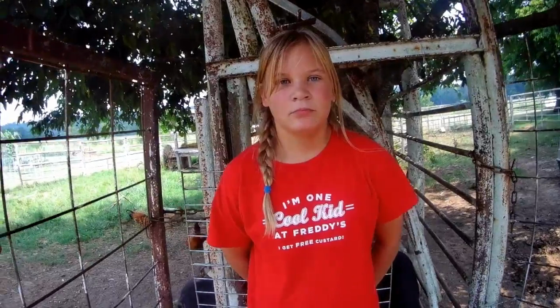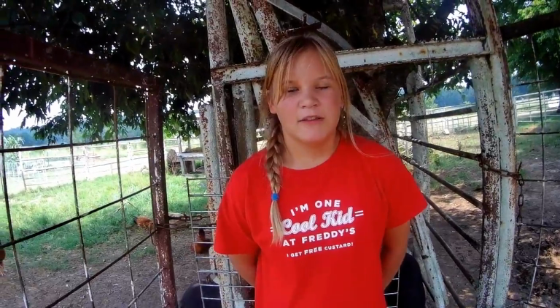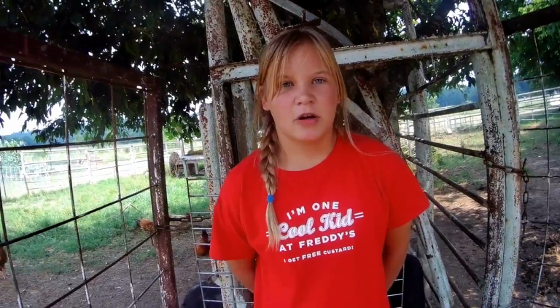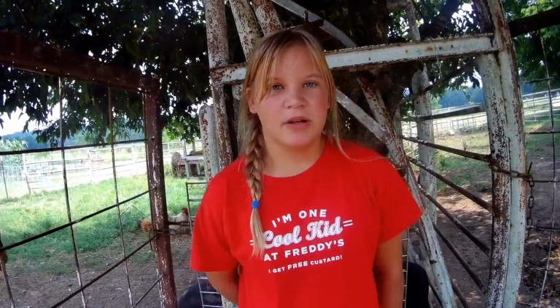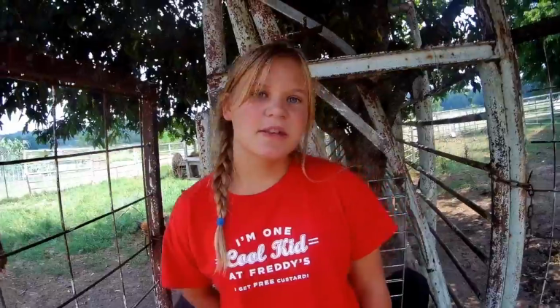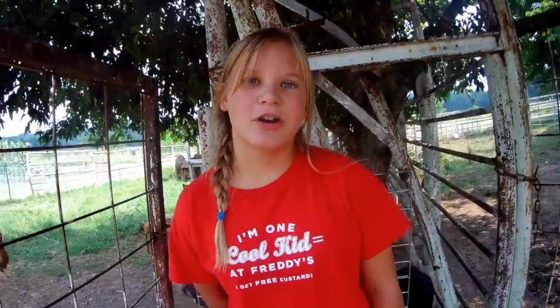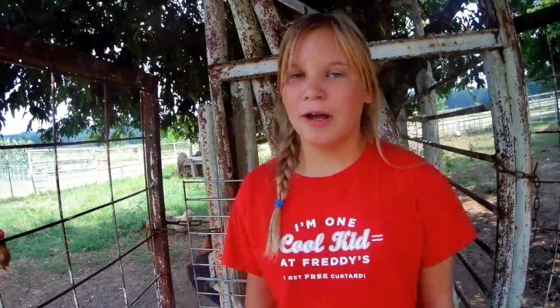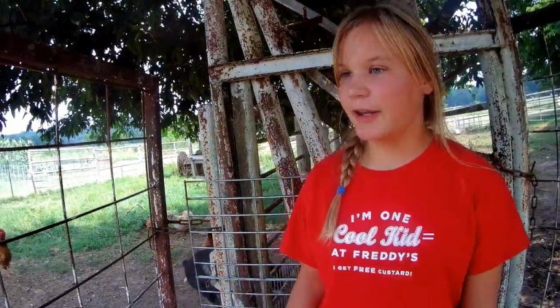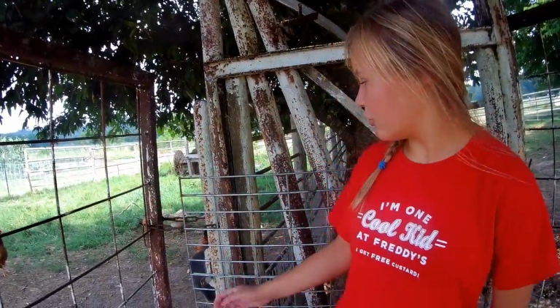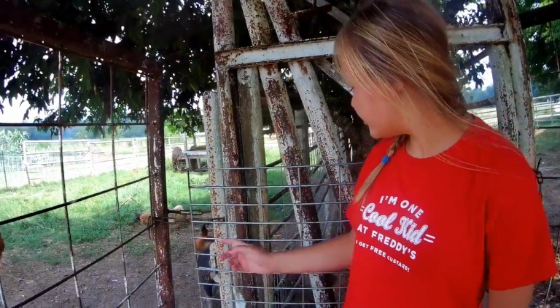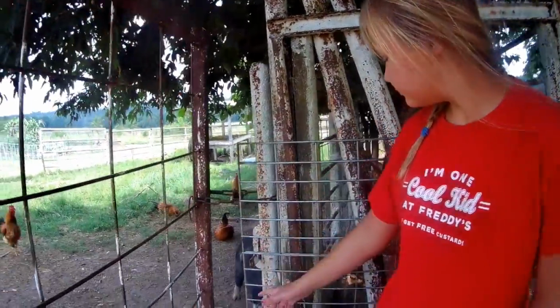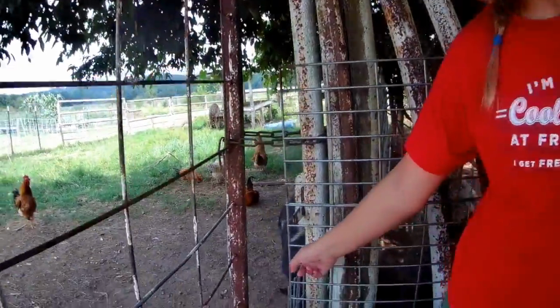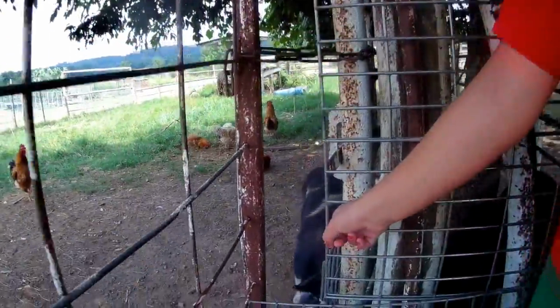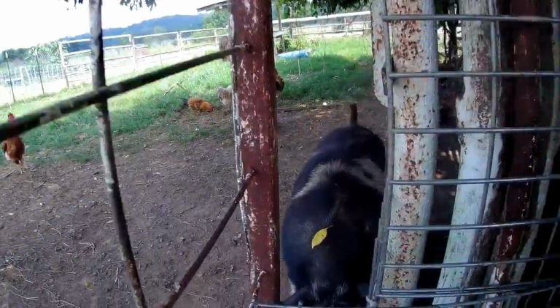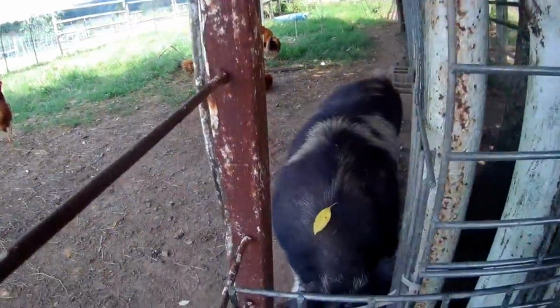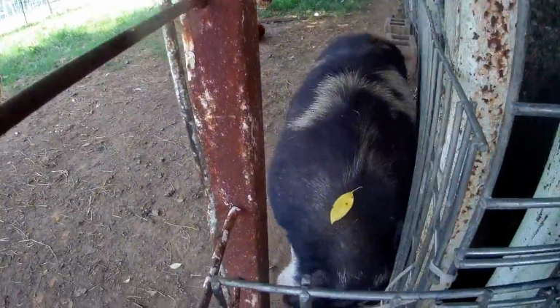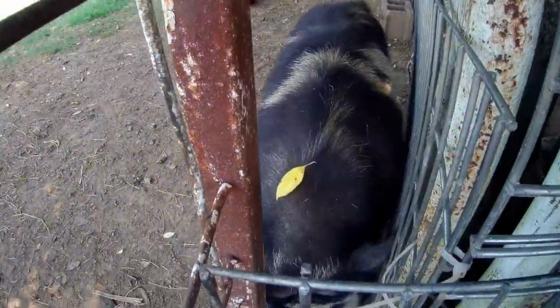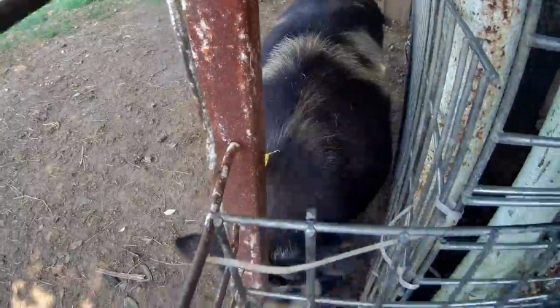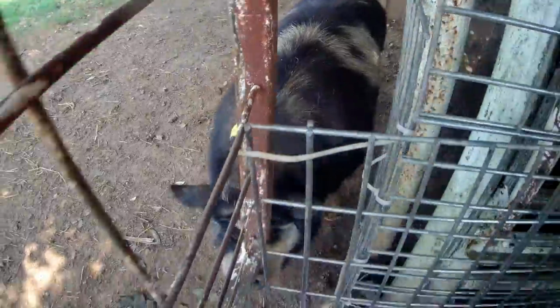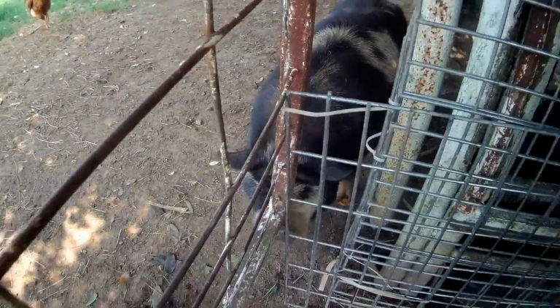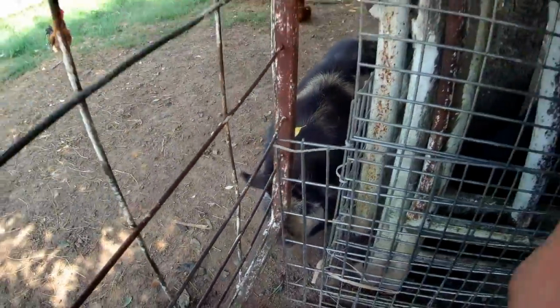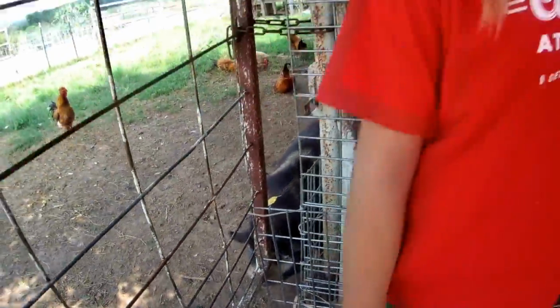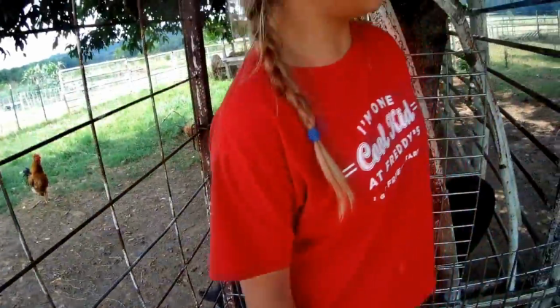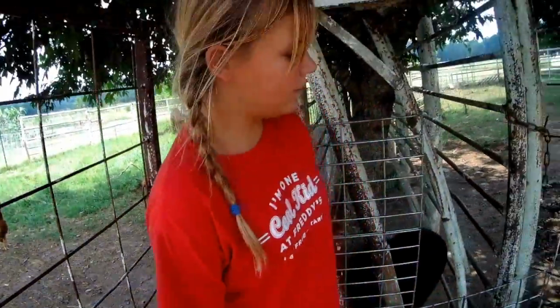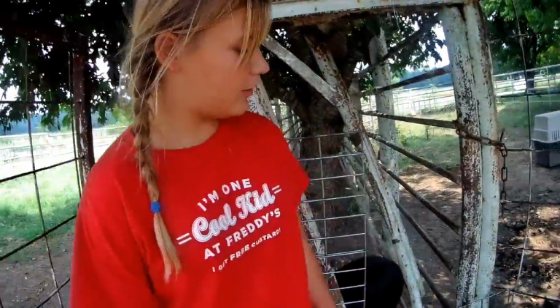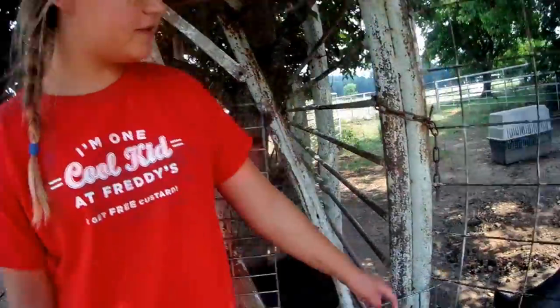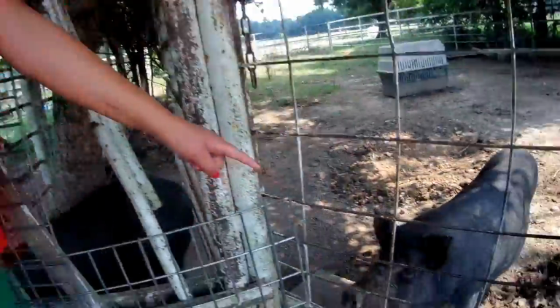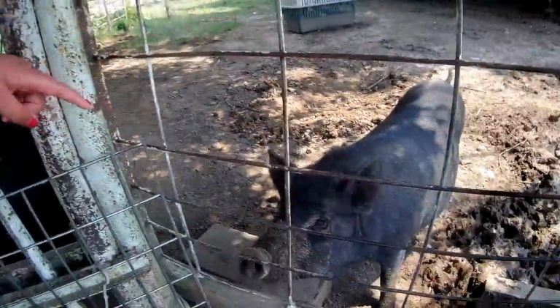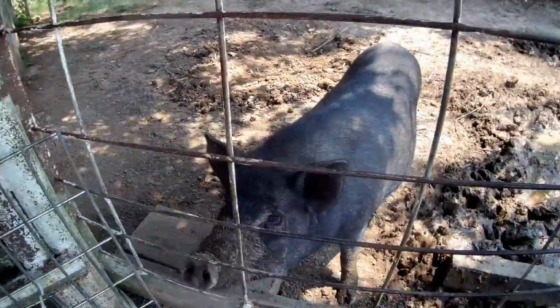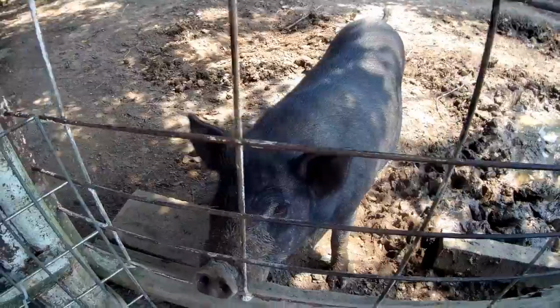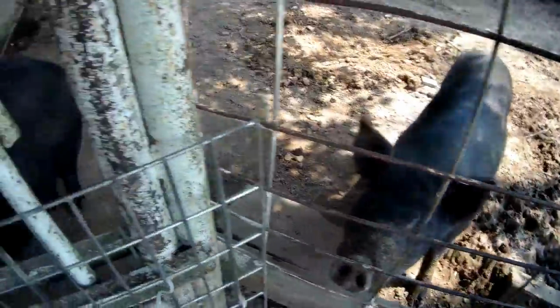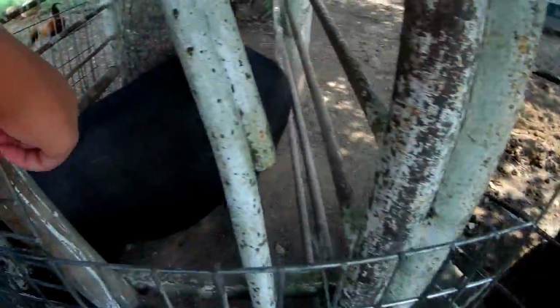These are our pigs. Here's our male pig, Crusher. And our two female pigs, Dolly and Holly.